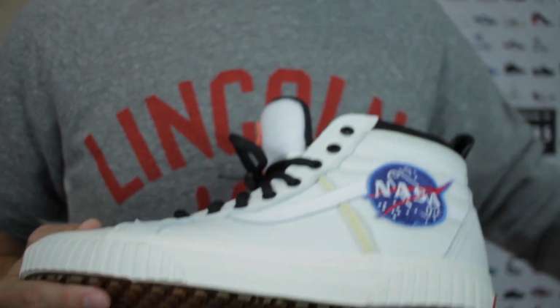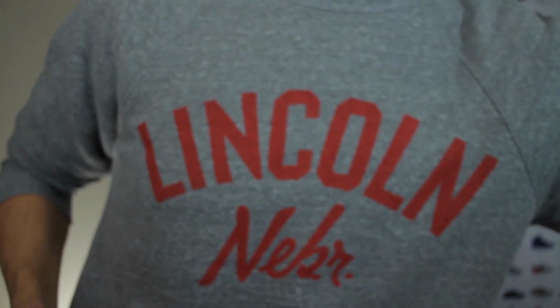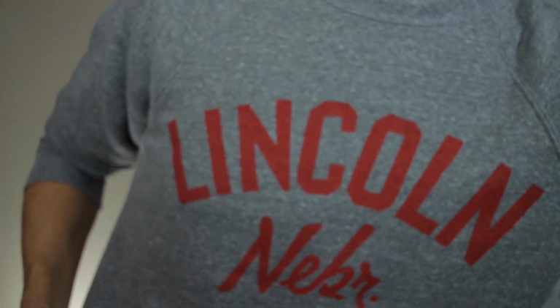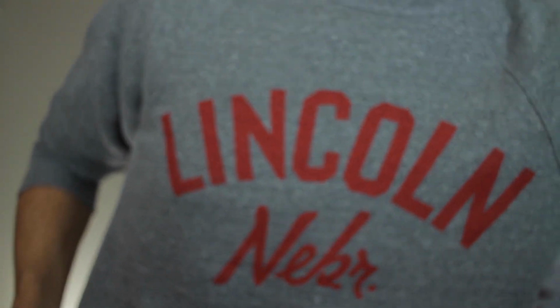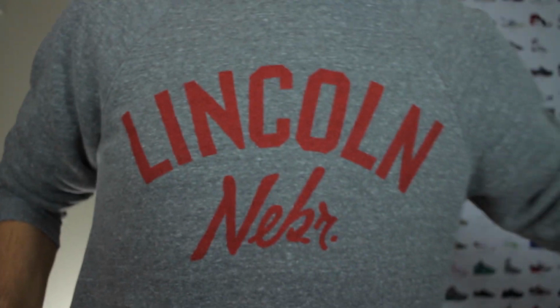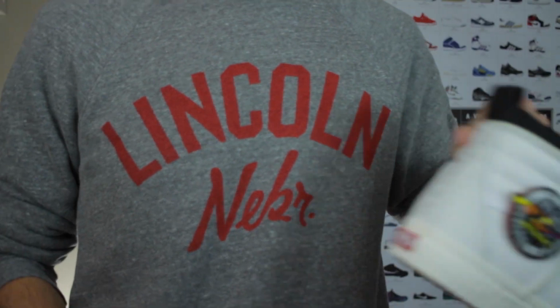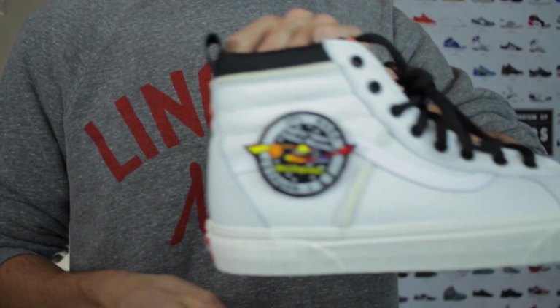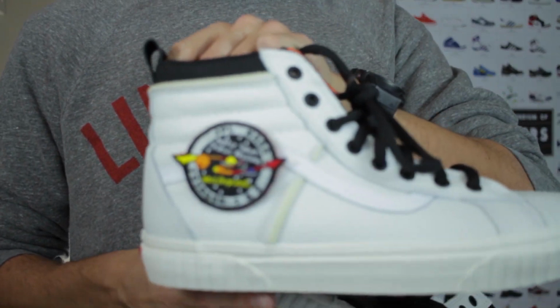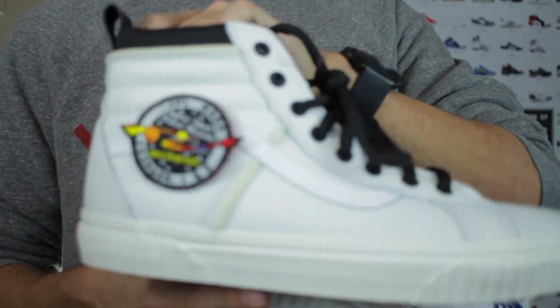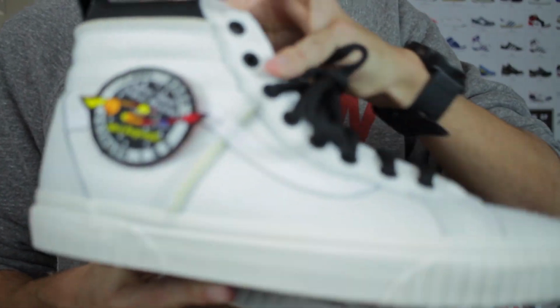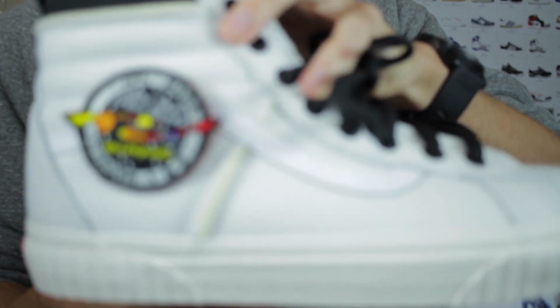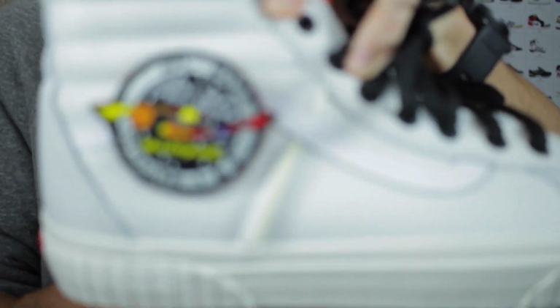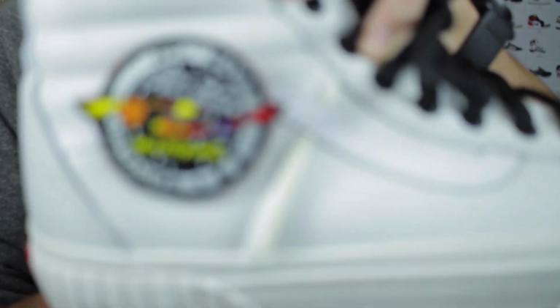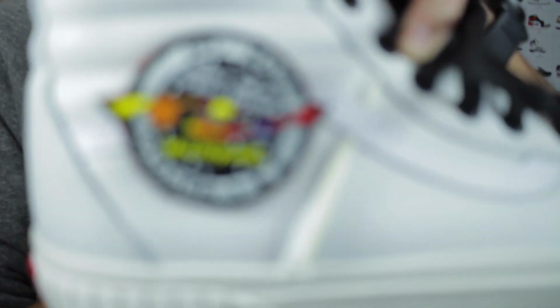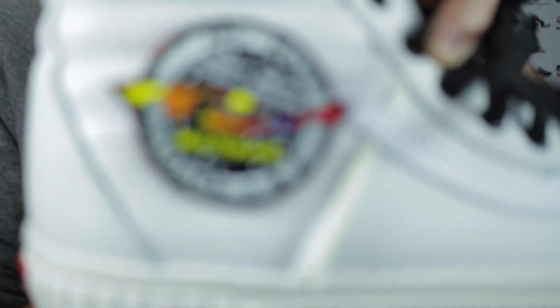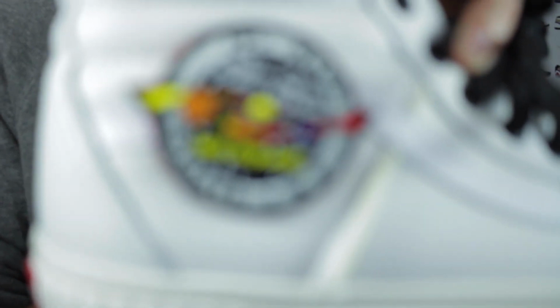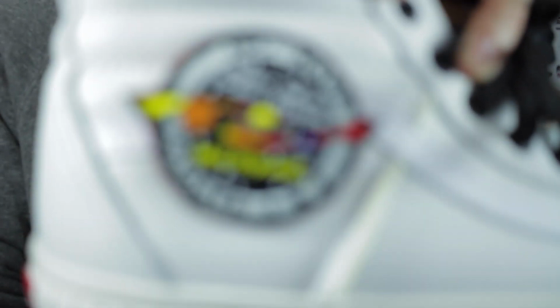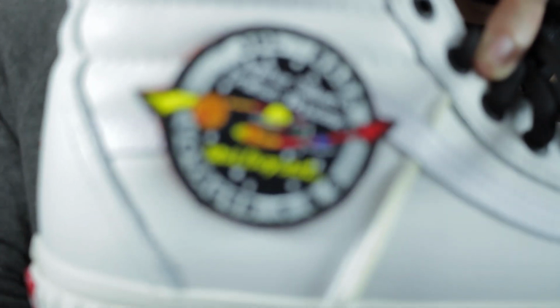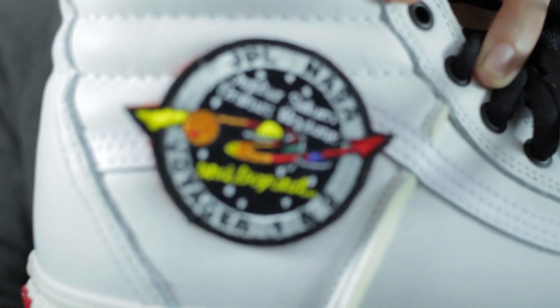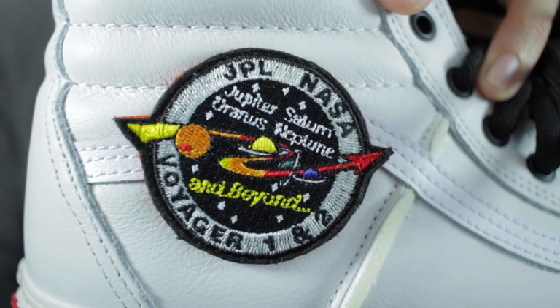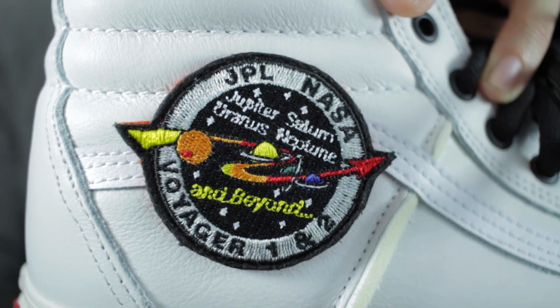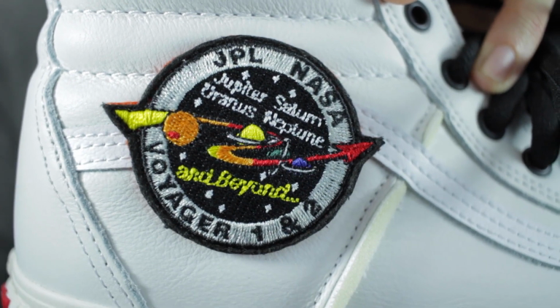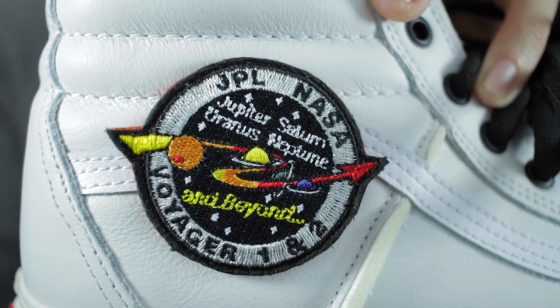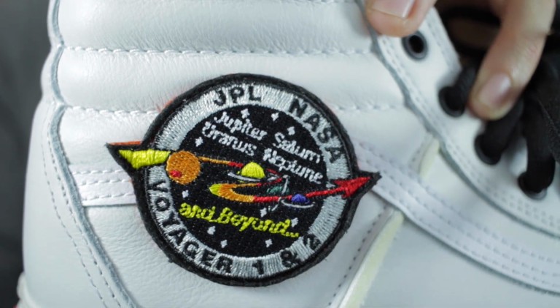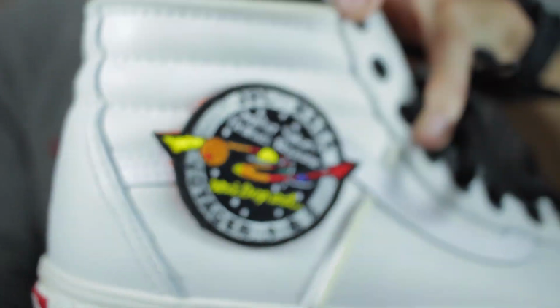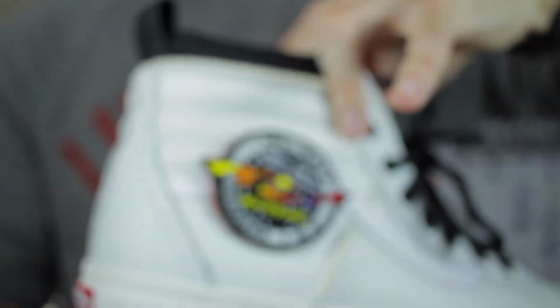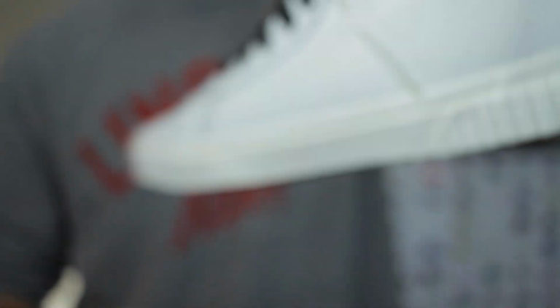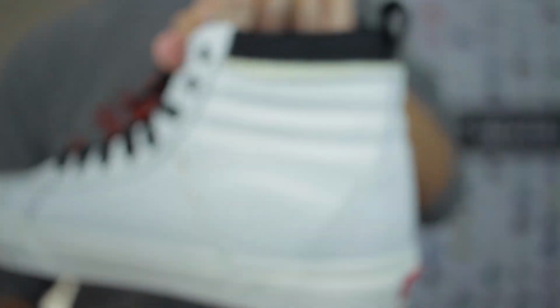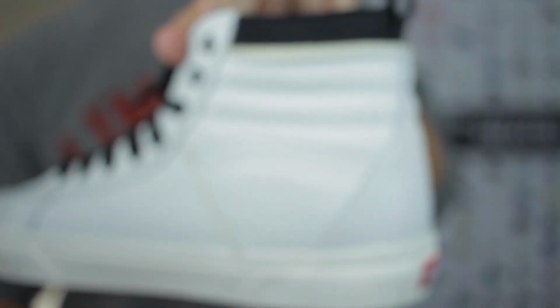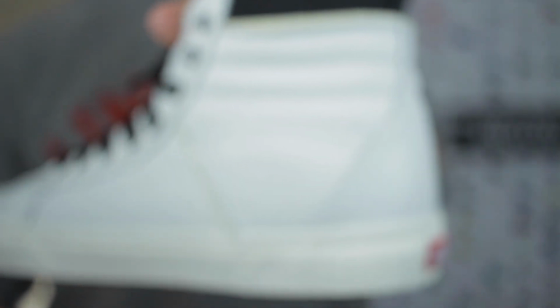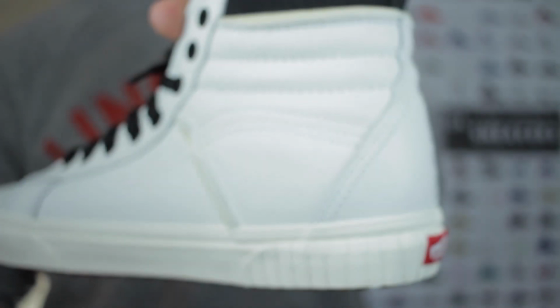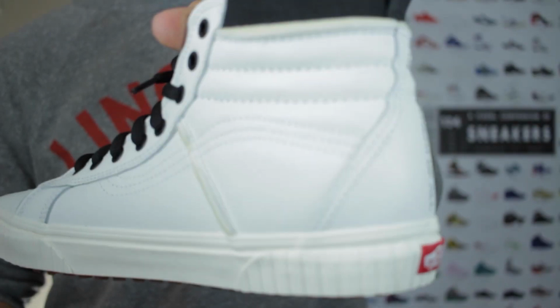Looking at the patch on the white pair — this is the Voyager 1 and 2 patch, which is removable. There's nothing on the medial side of the right shoe.